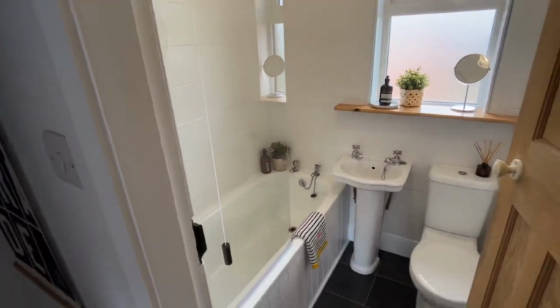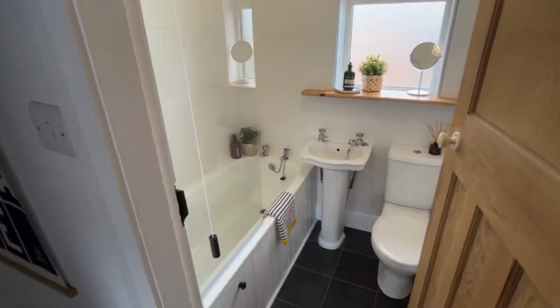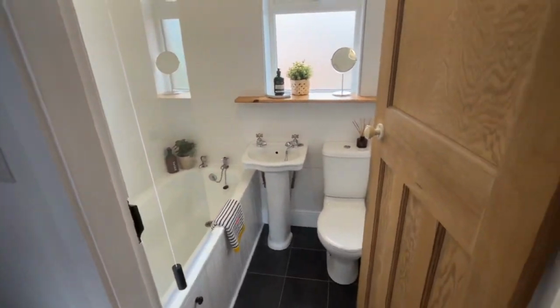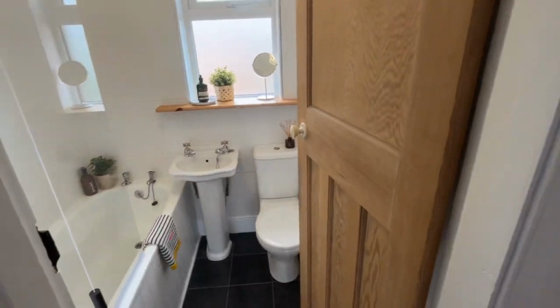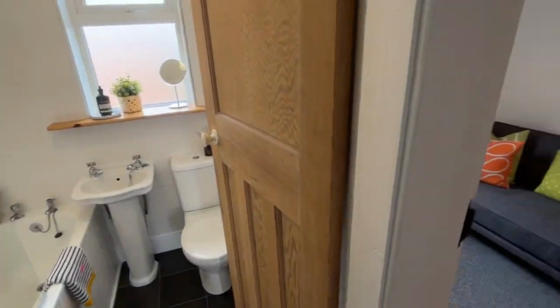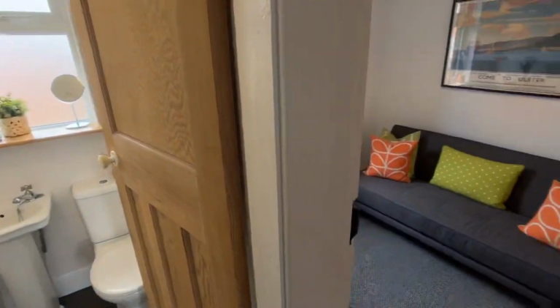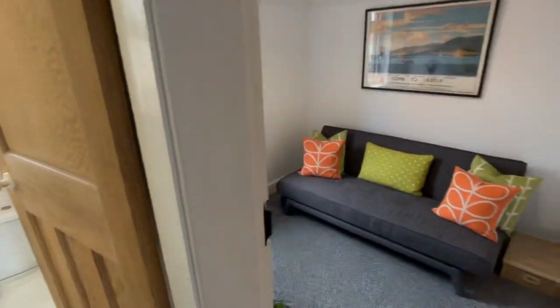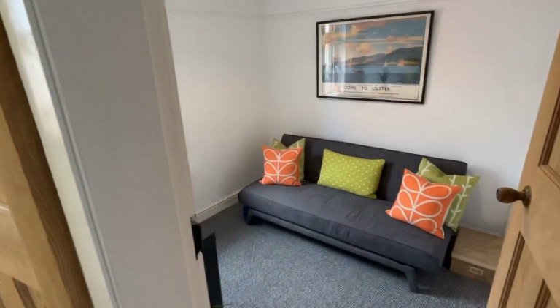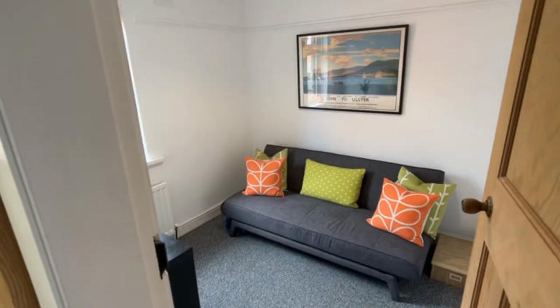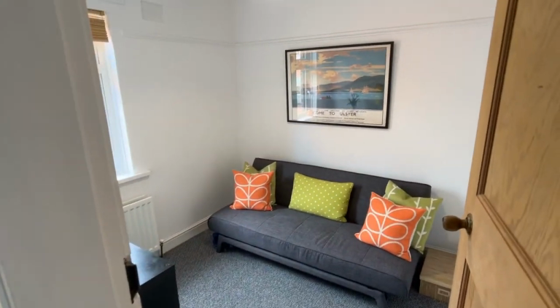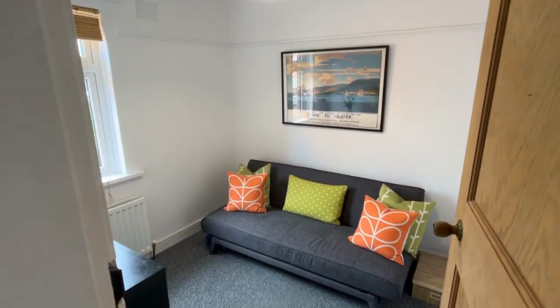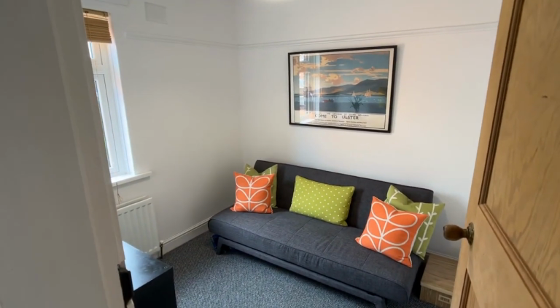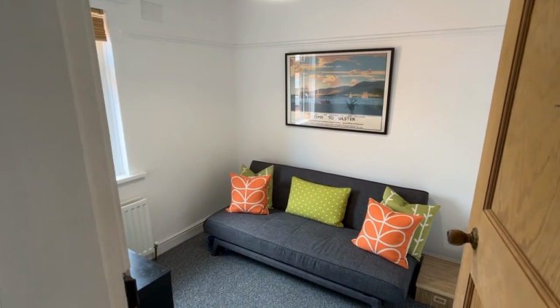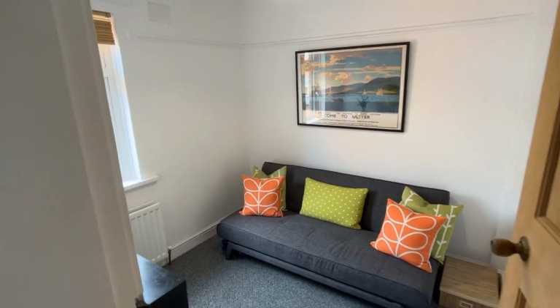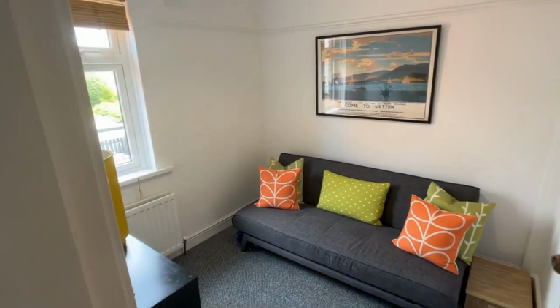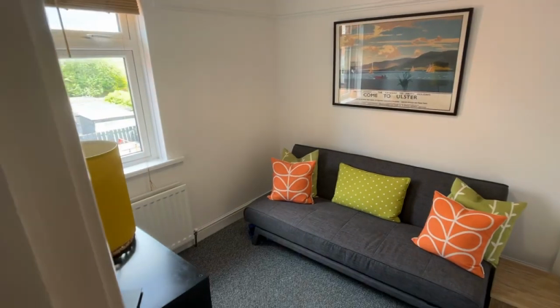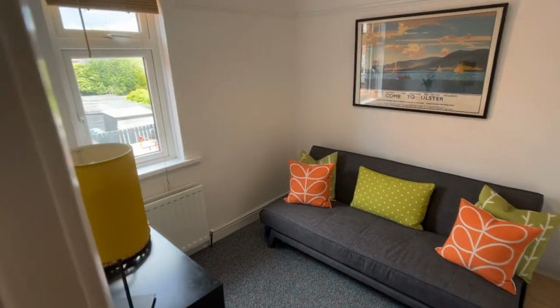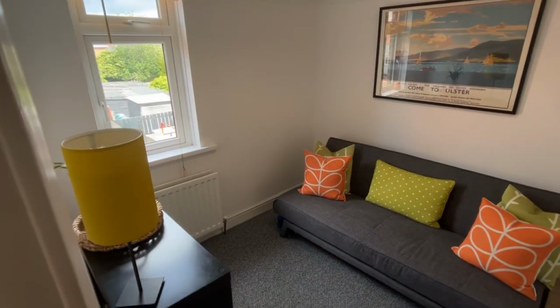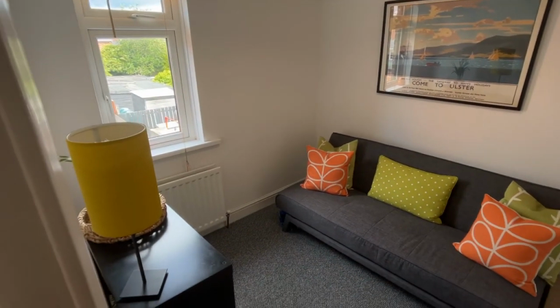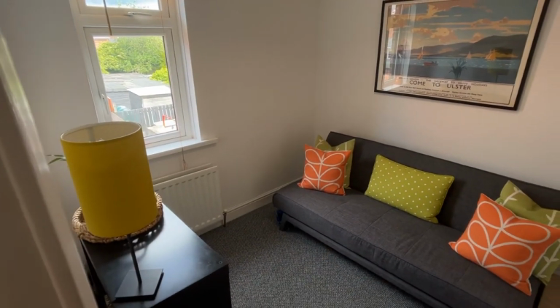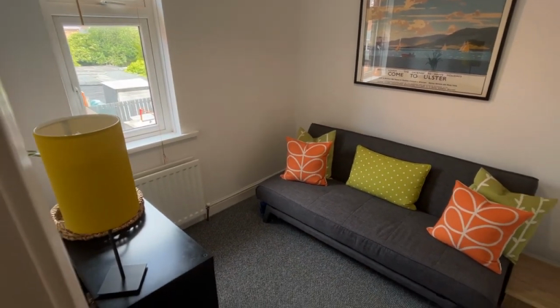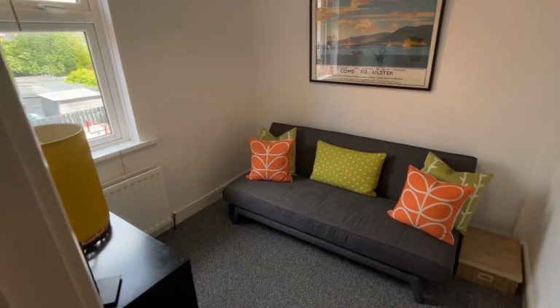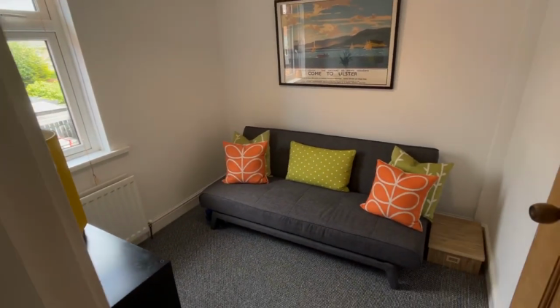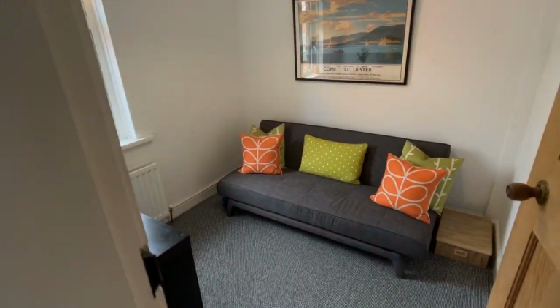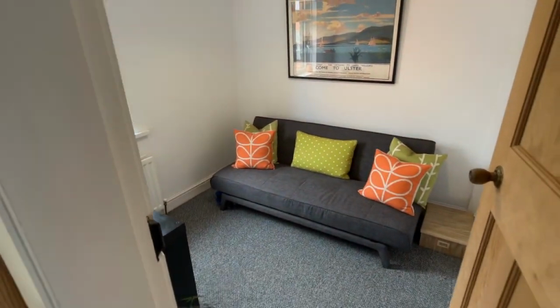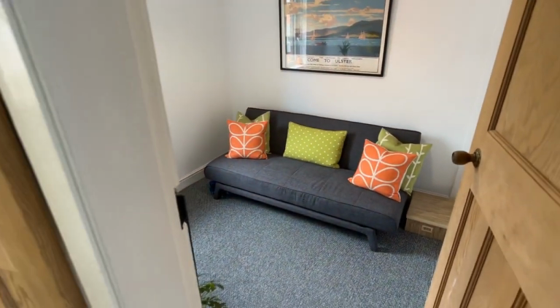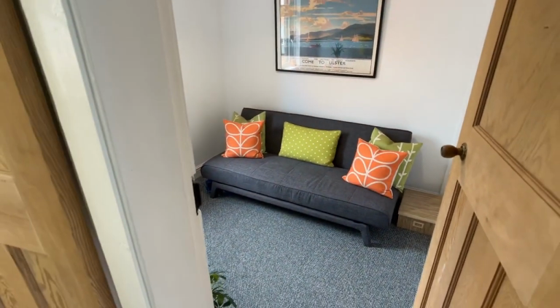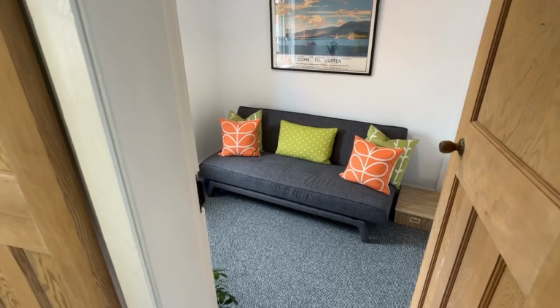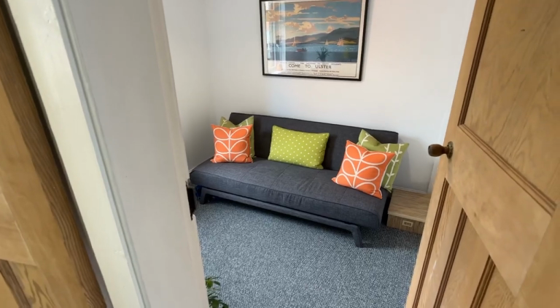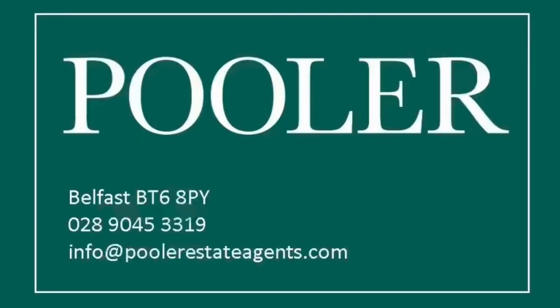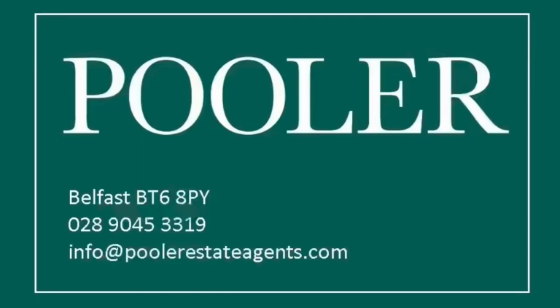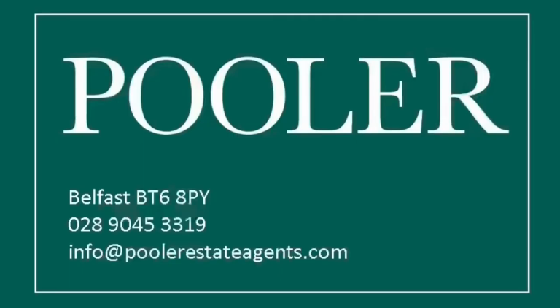Just one bedroom left to look at — it's currently used as a study sitting room. This is bedroom number two, and that is the tour complete. If you'd like to have a look at number 11 Oakdean Parade, give us a call. The number's coming on to the screen now.